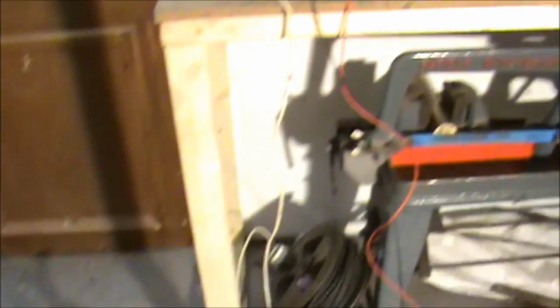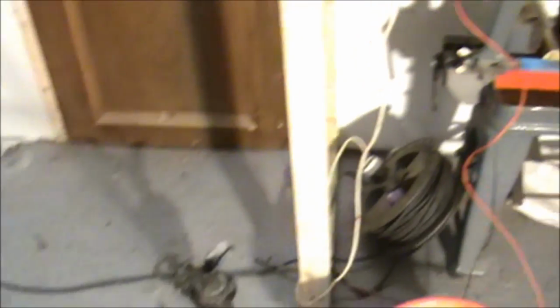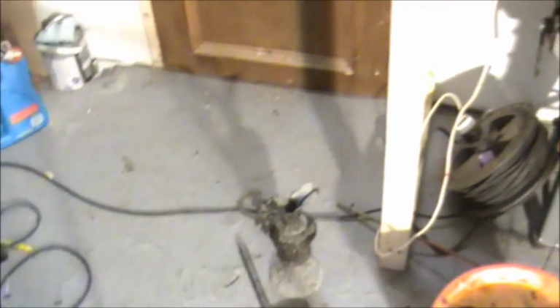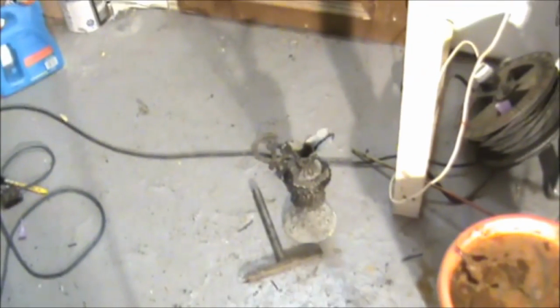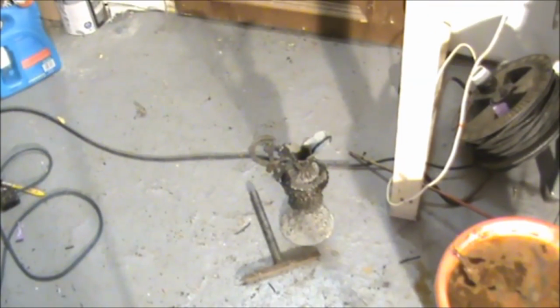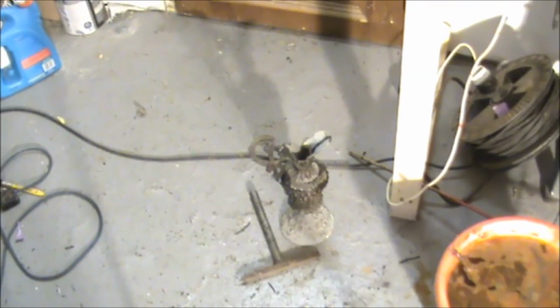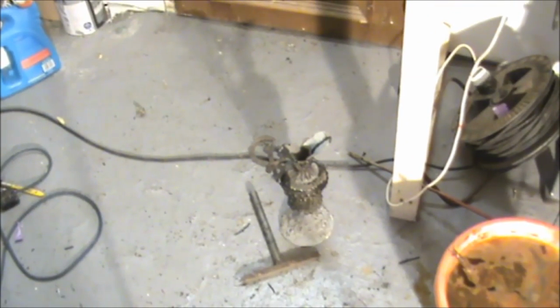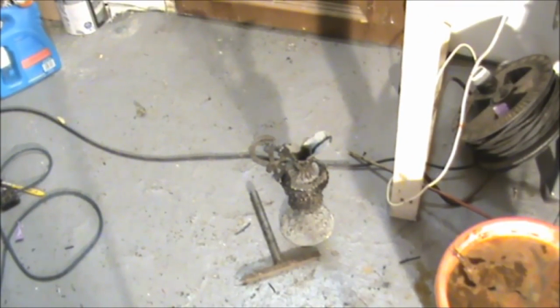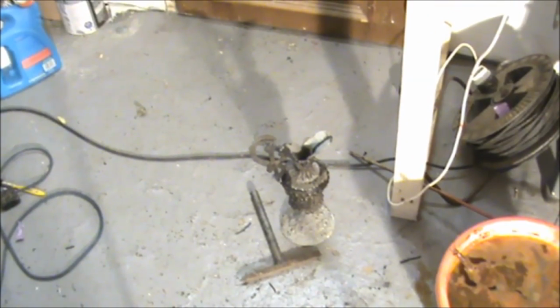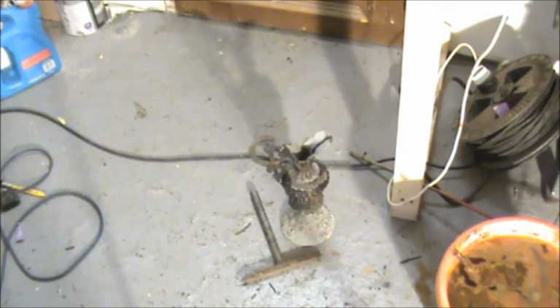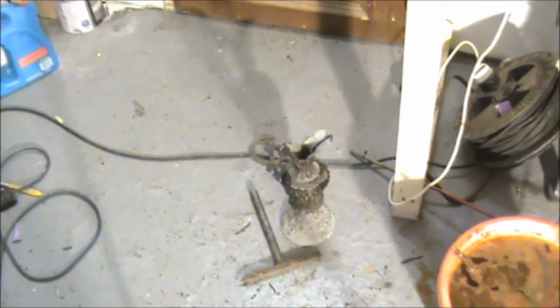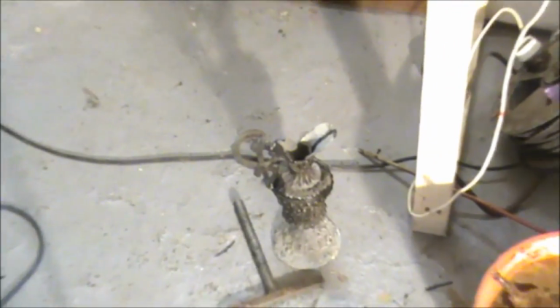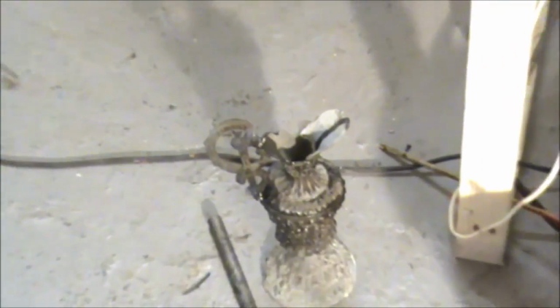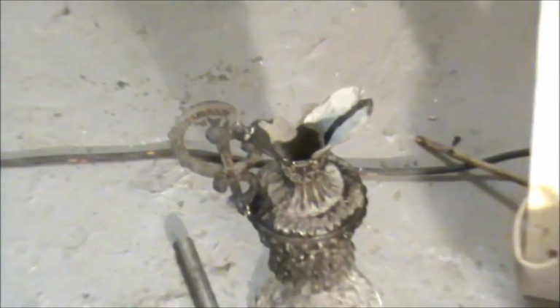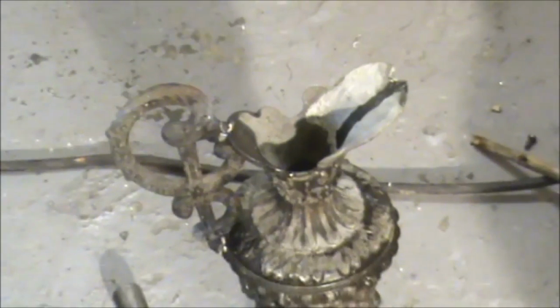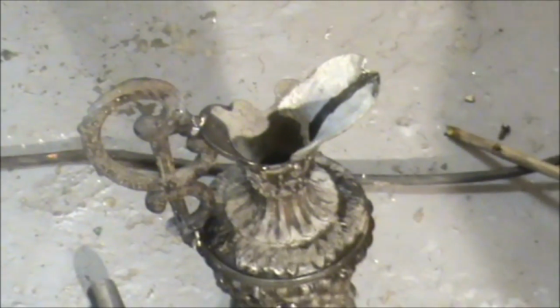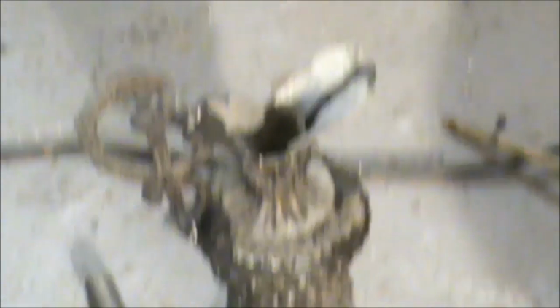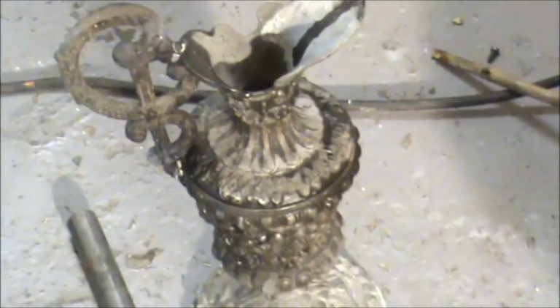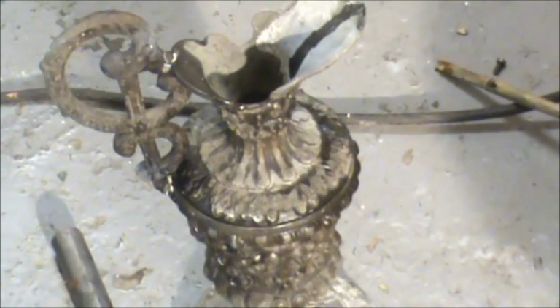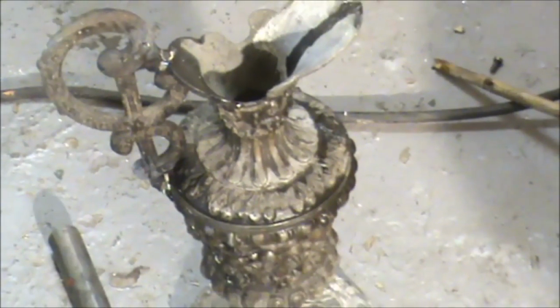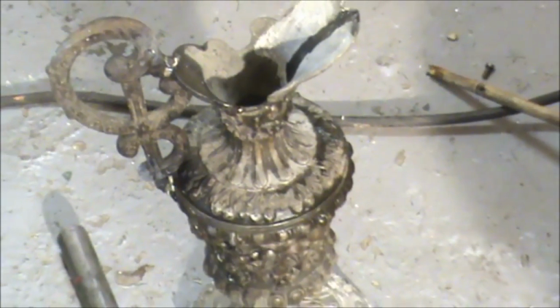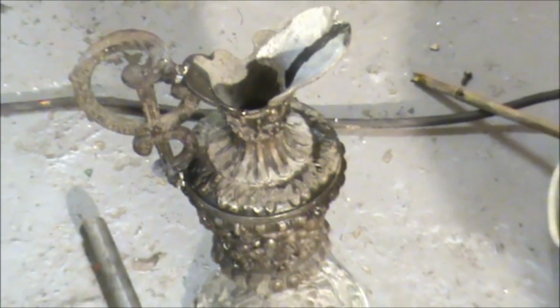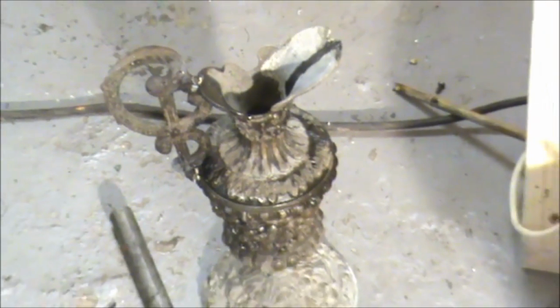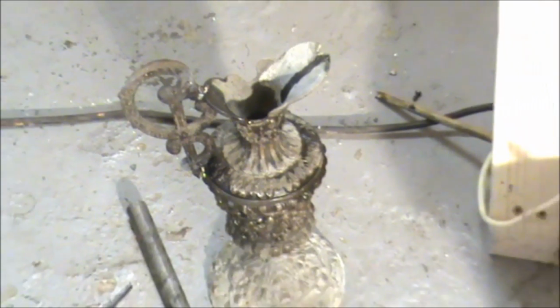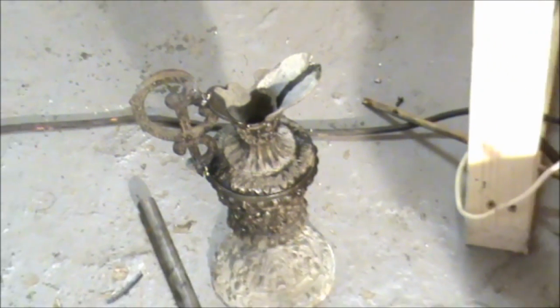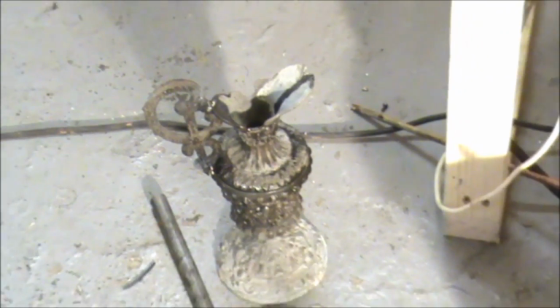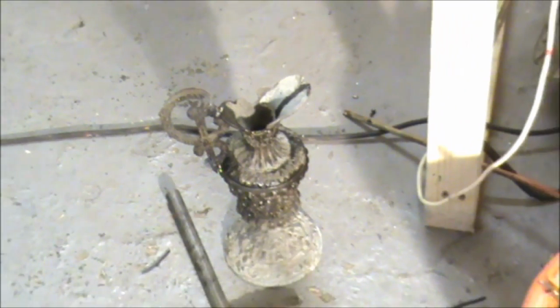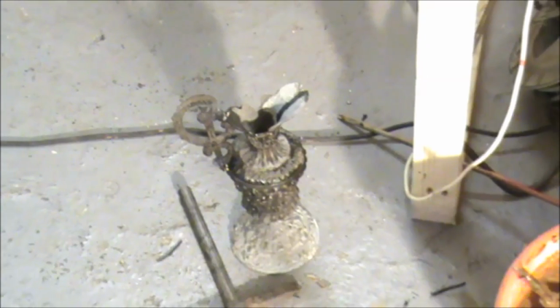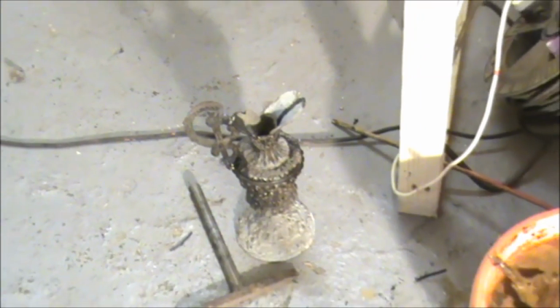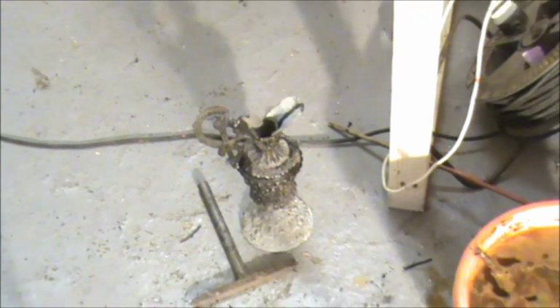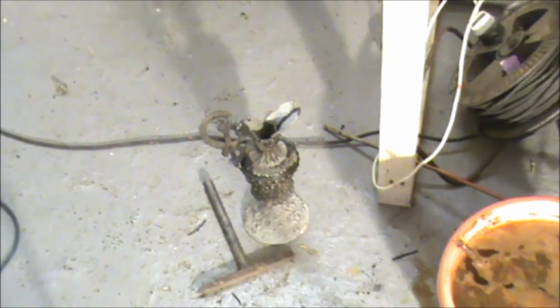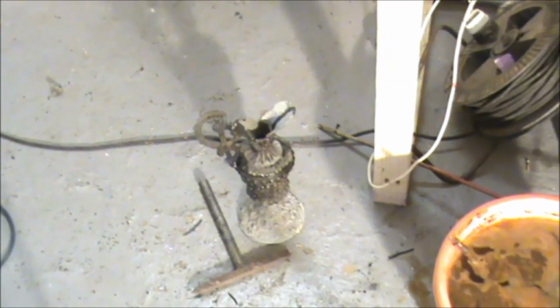Next job is a jug I'm doing. I thought it was a brass jug, but it turns out I think it's pewter. So I'm going to wrap that in and see how we get on.